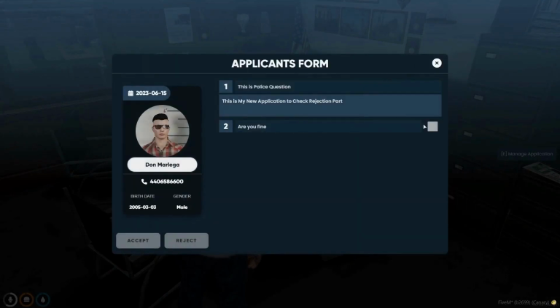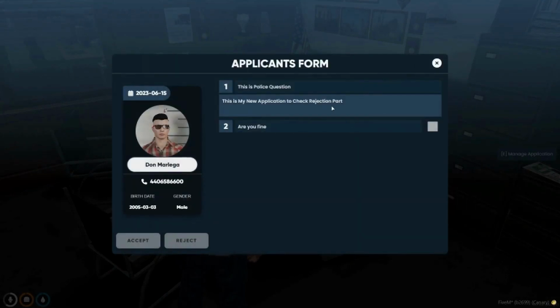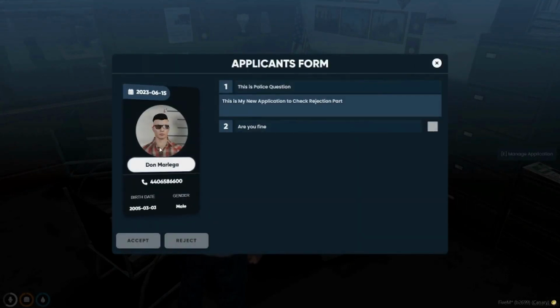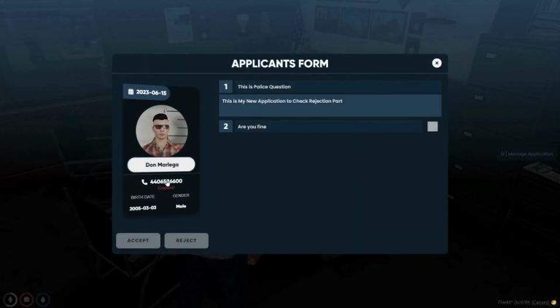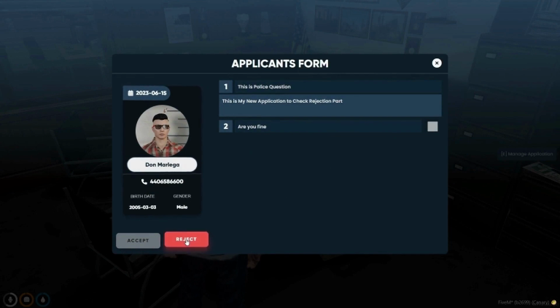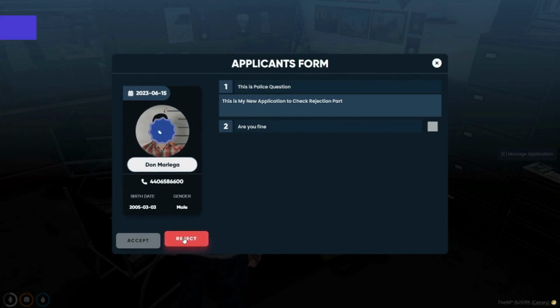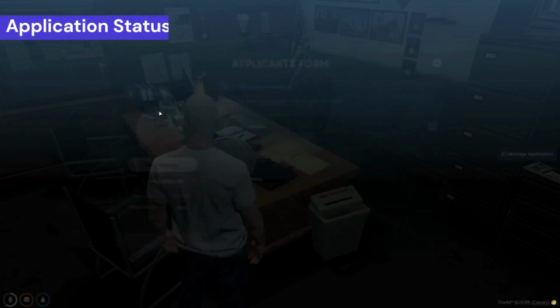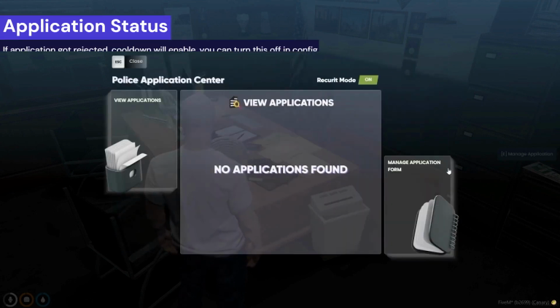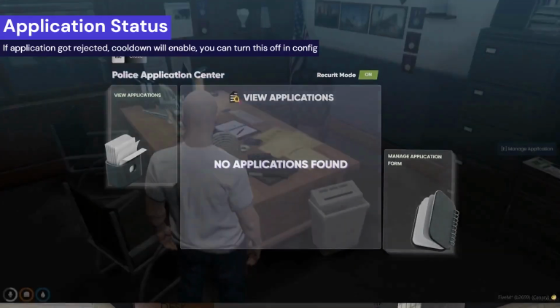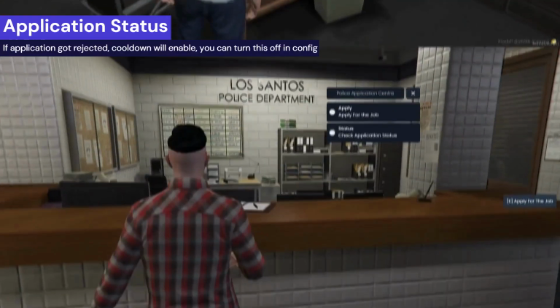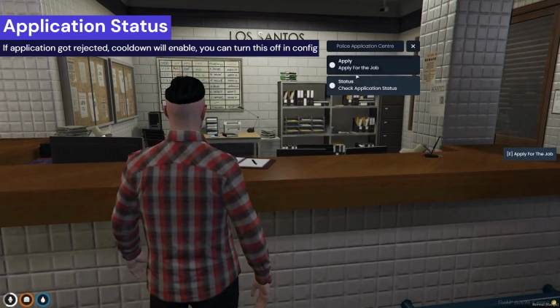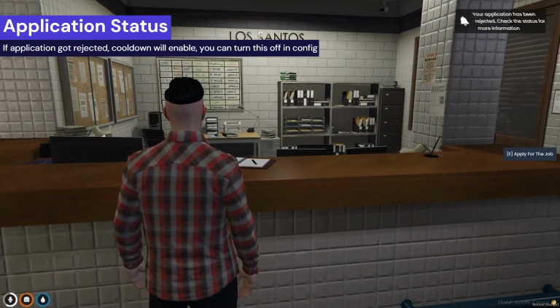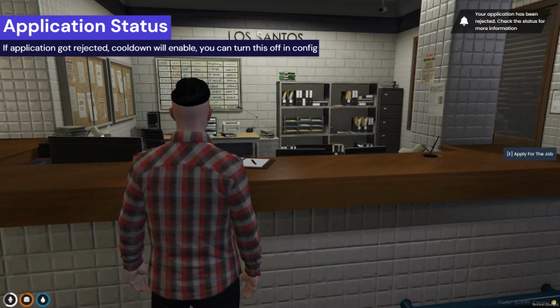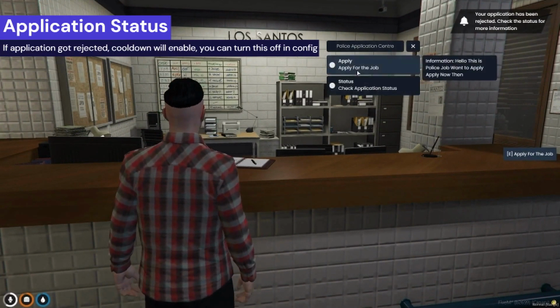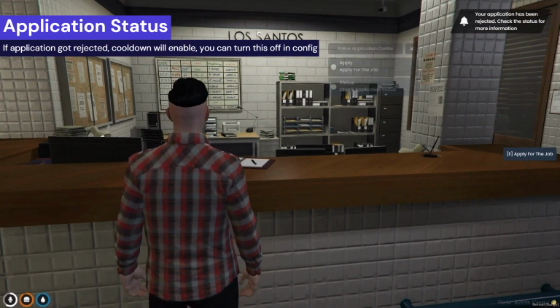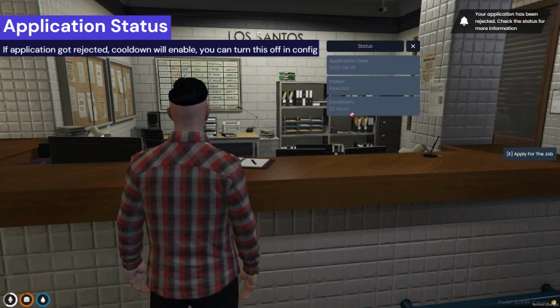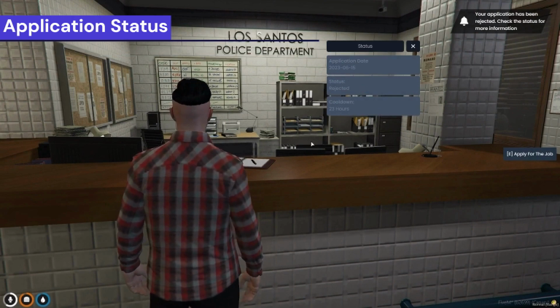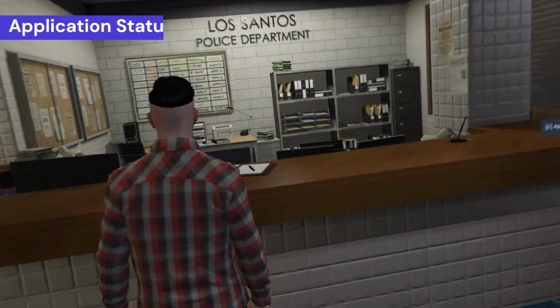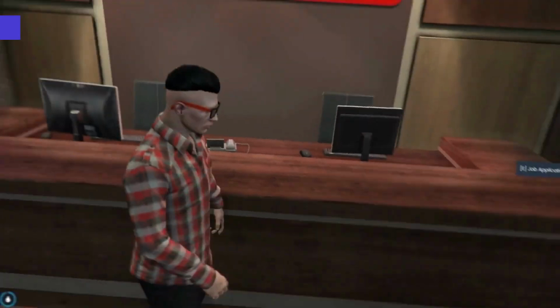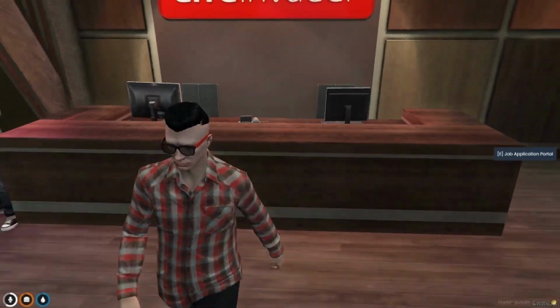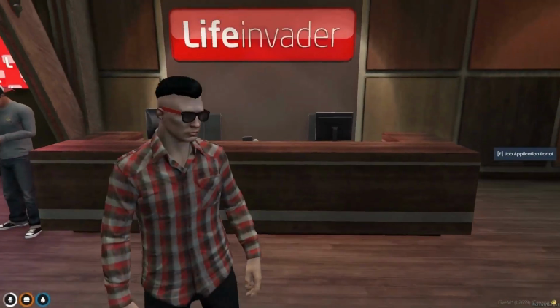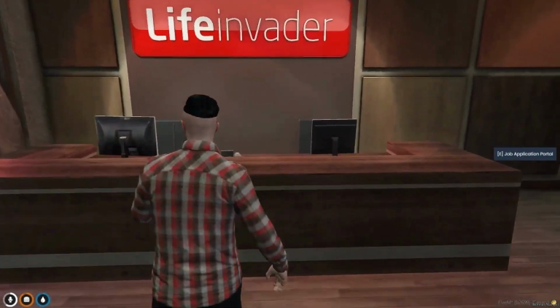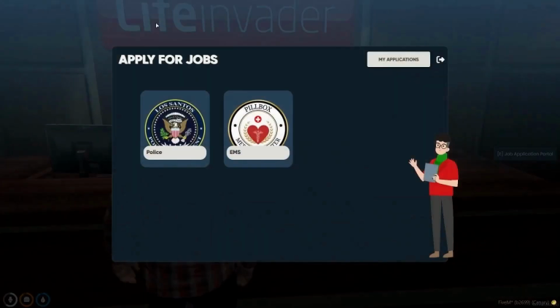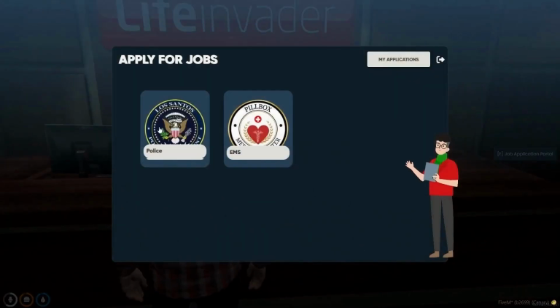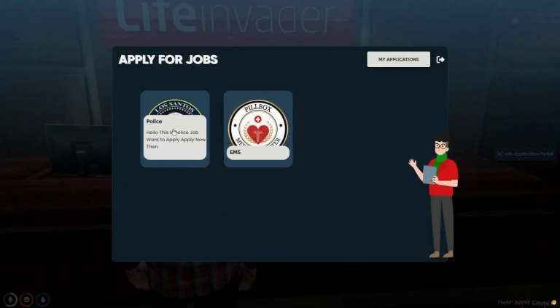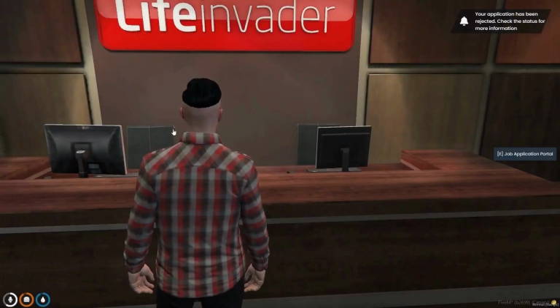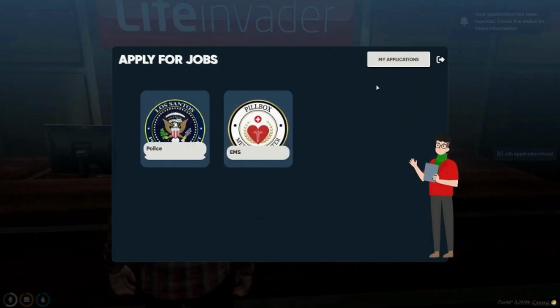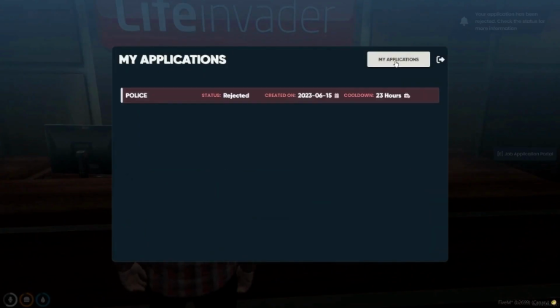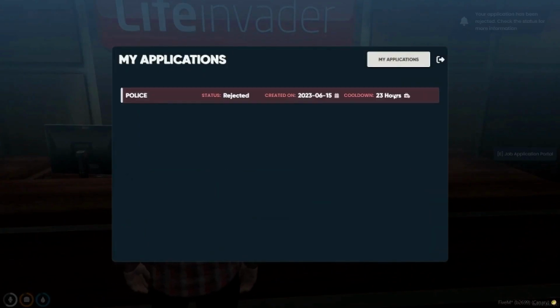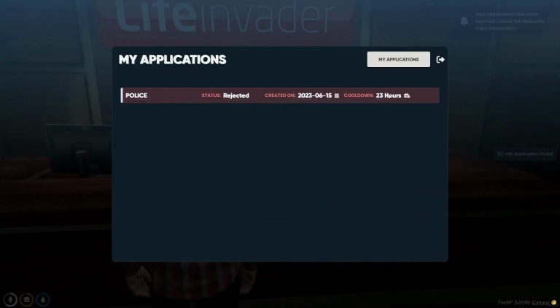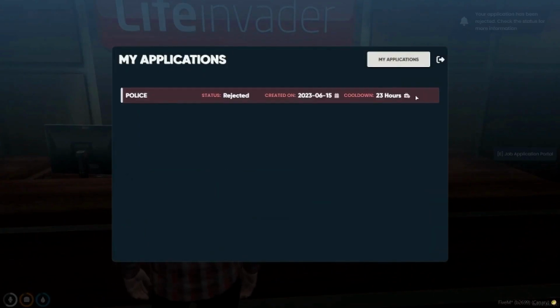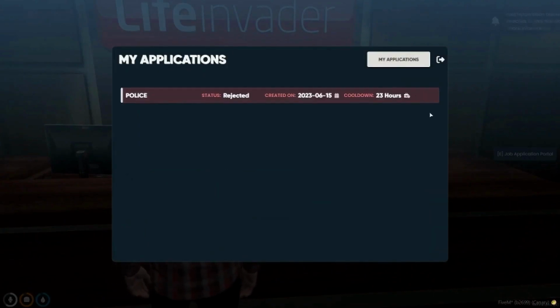This part demonstrates the rejection process. A cooldown can be added where players have to wait for a certain amount of time before they can reapply. This feature is configurable and can also be turned off.